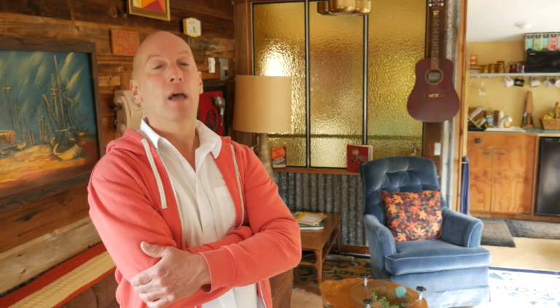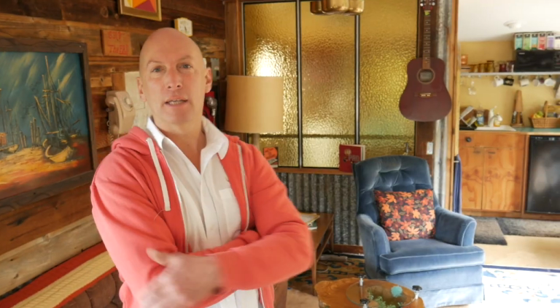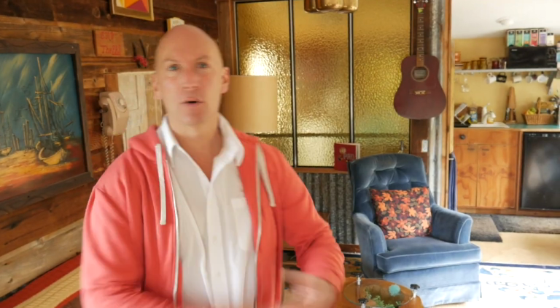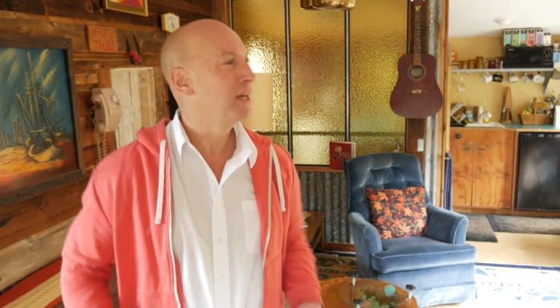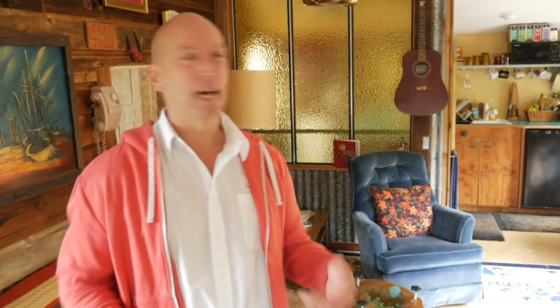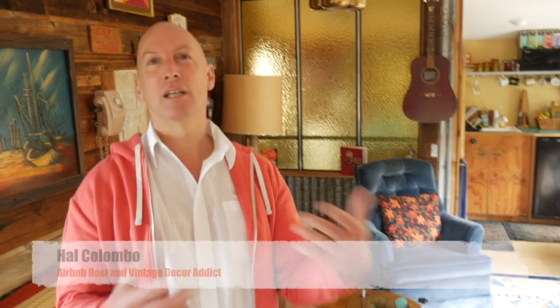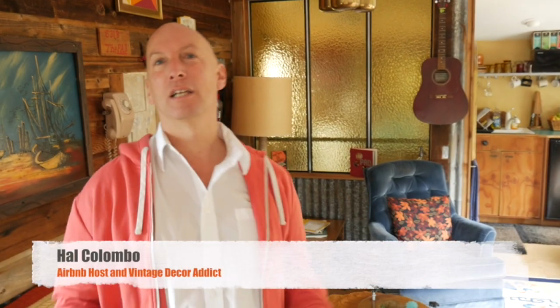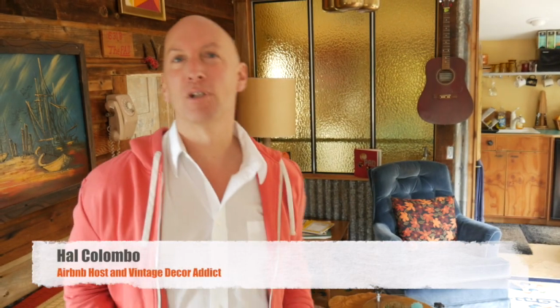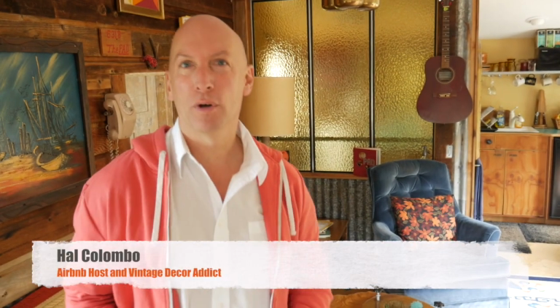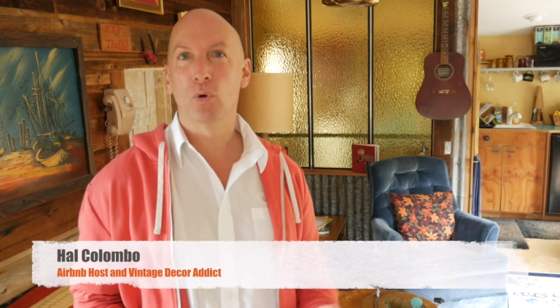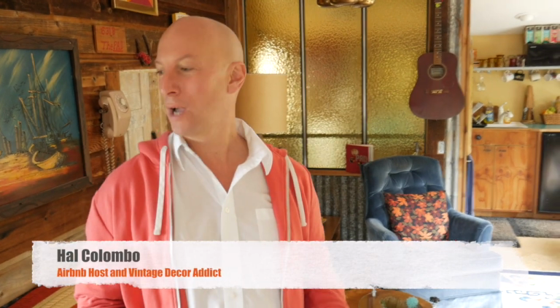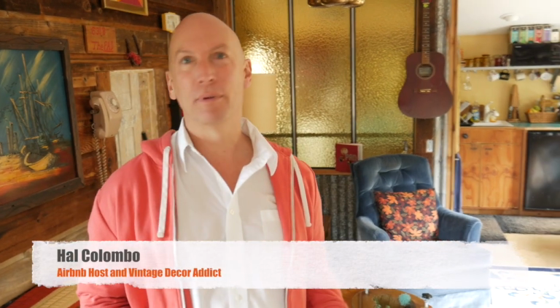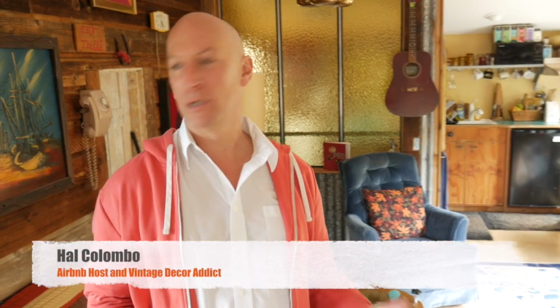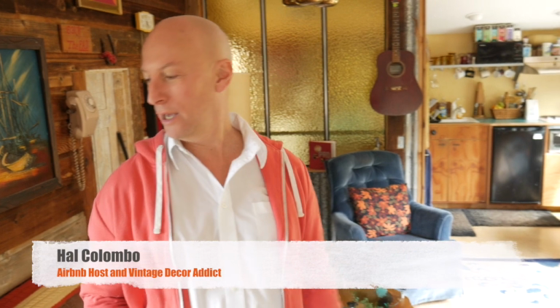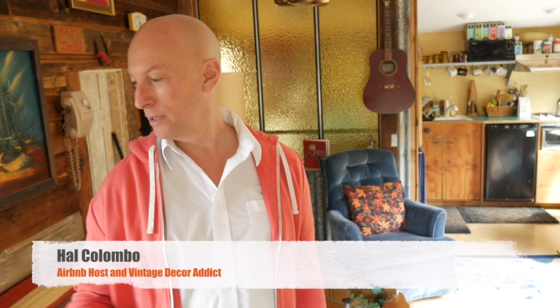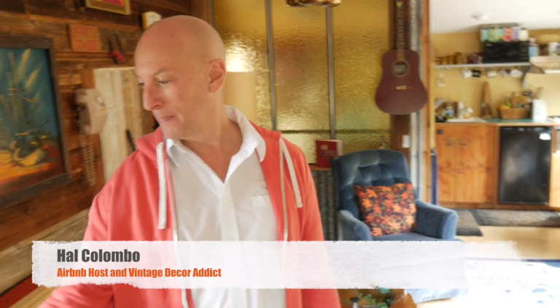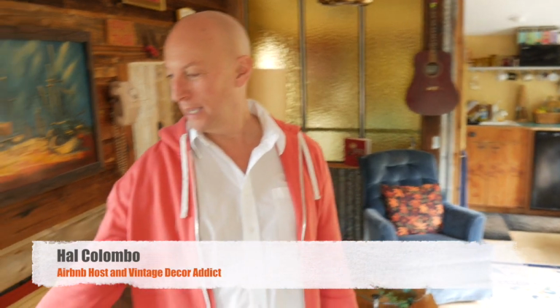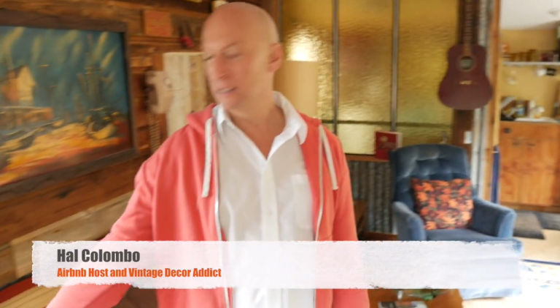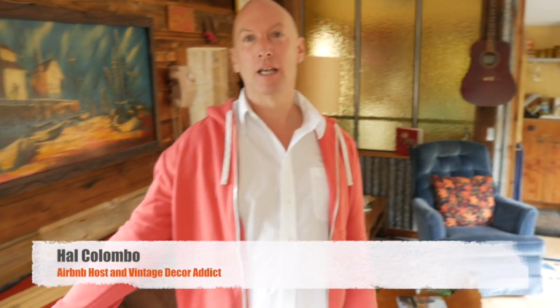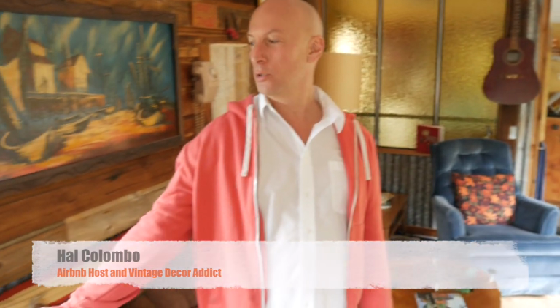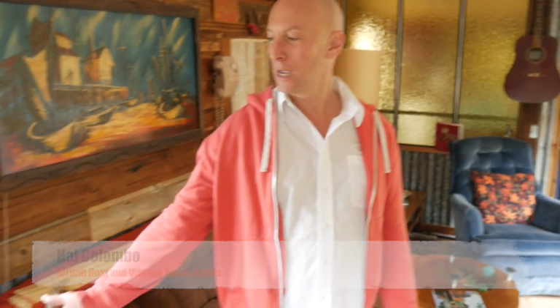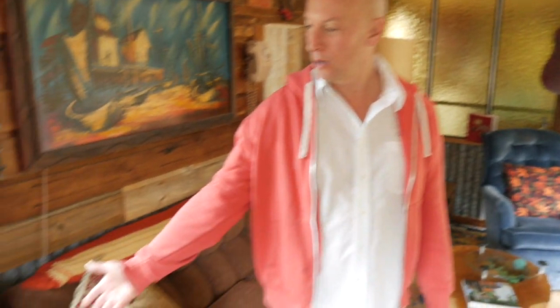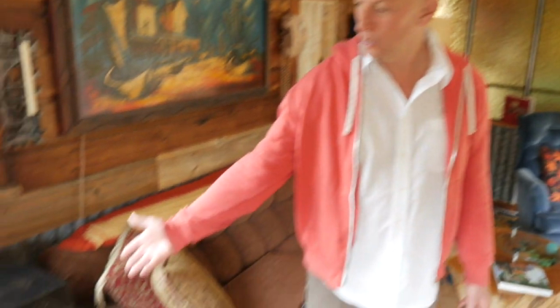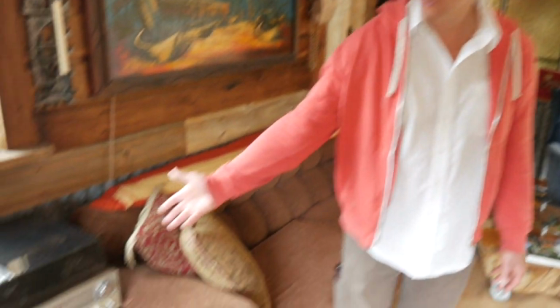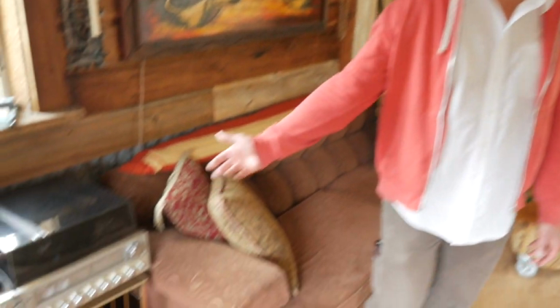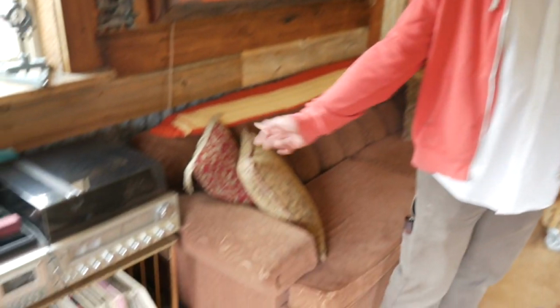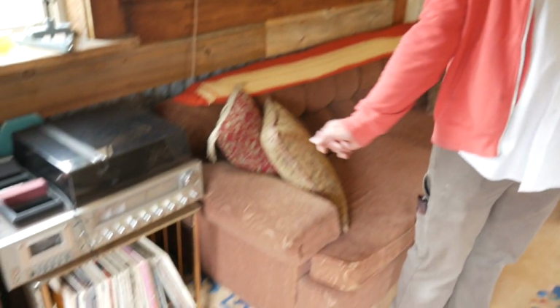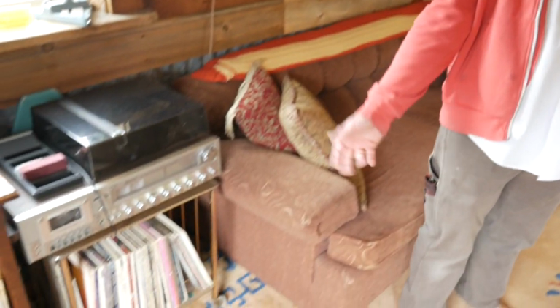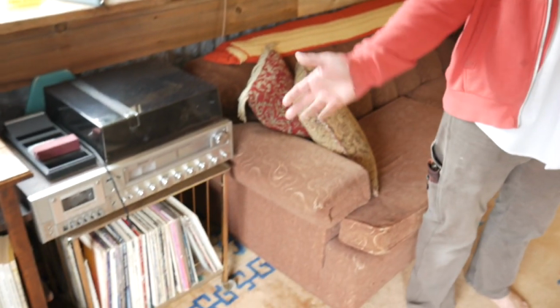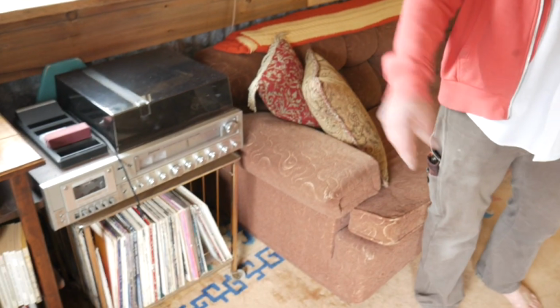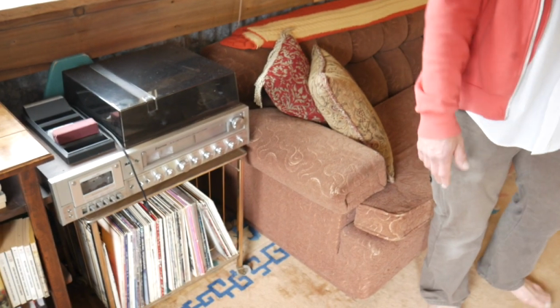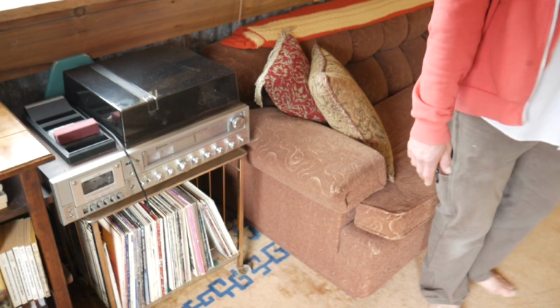I like to collect a bunch of weird cool crap and put it together. I got this nice old stereo here so my guests can spin vinyl.